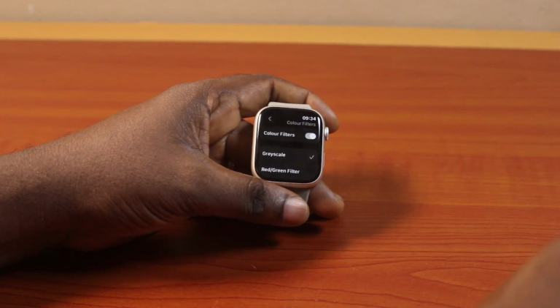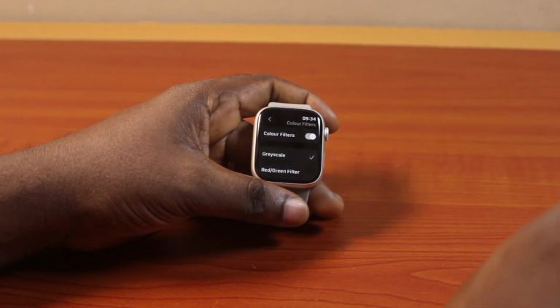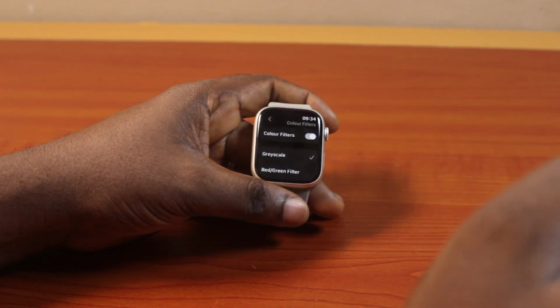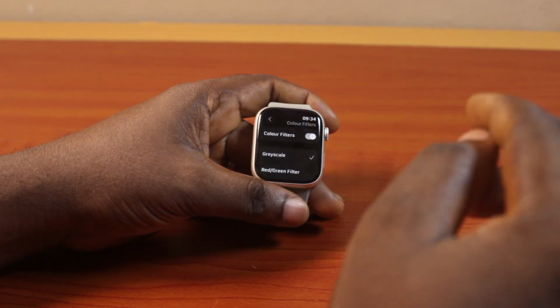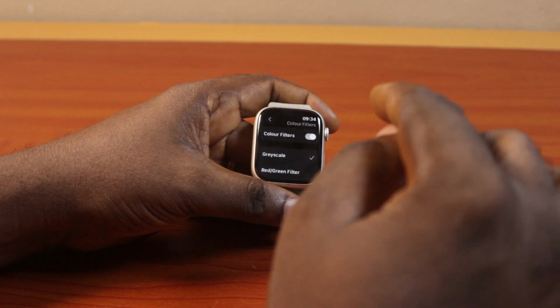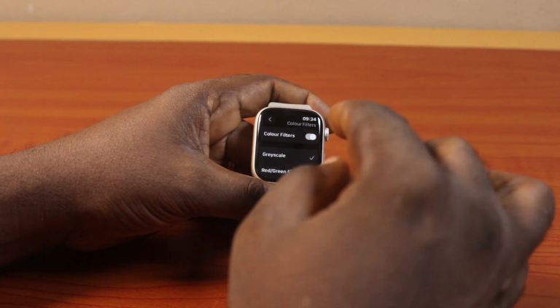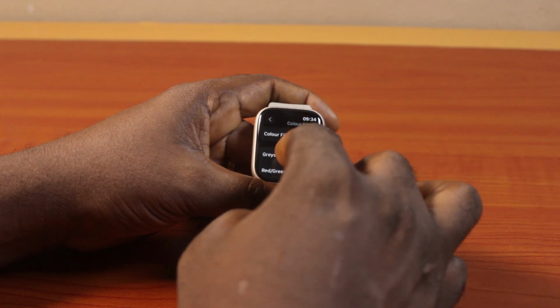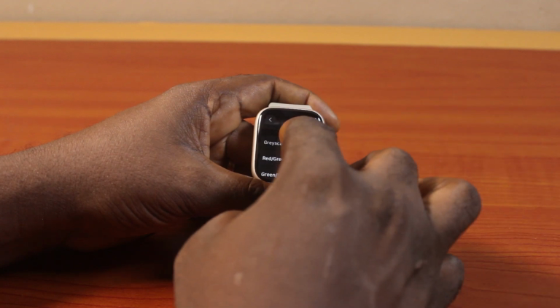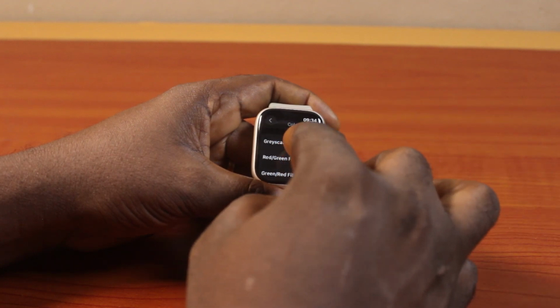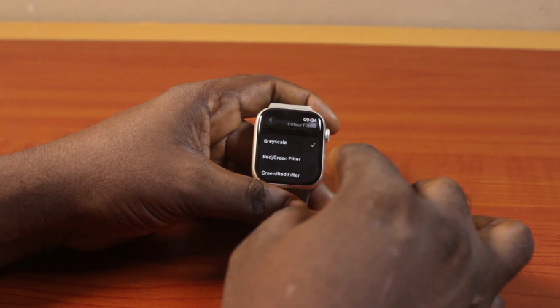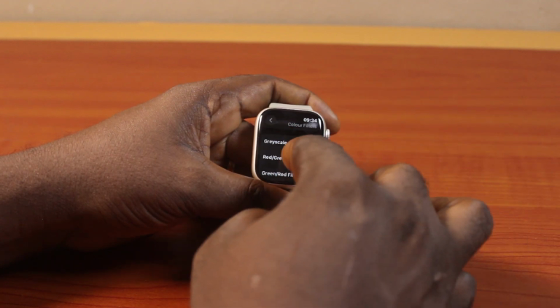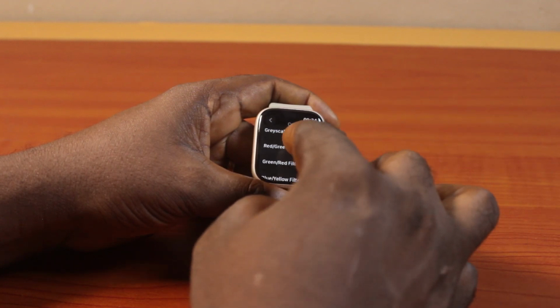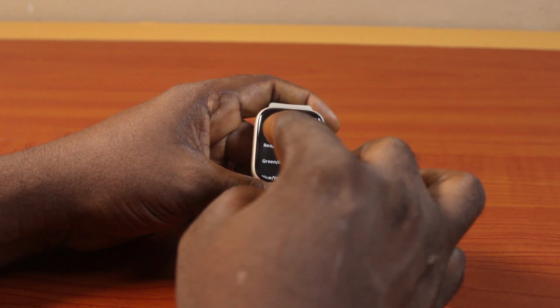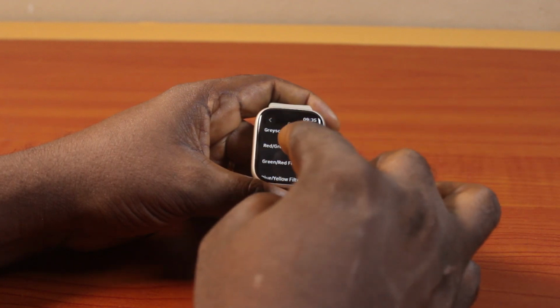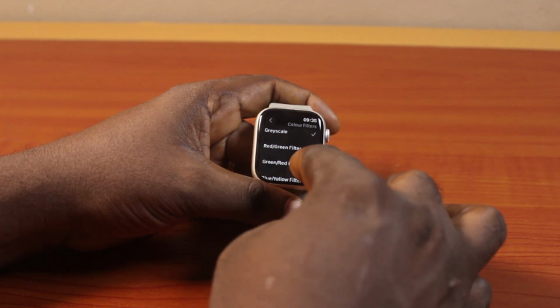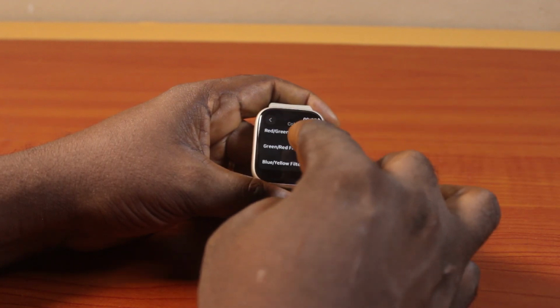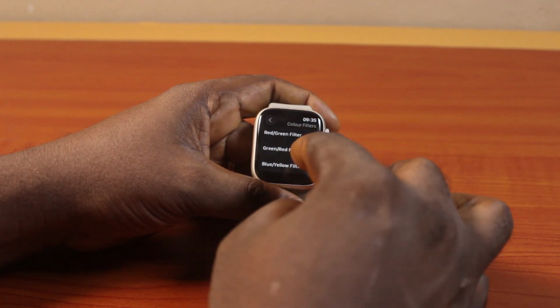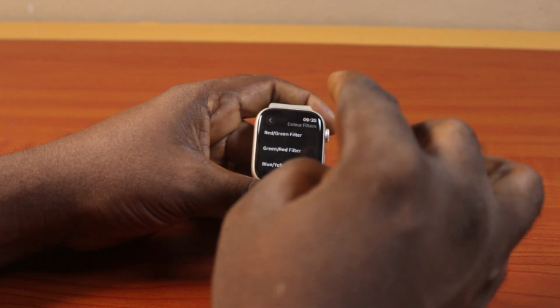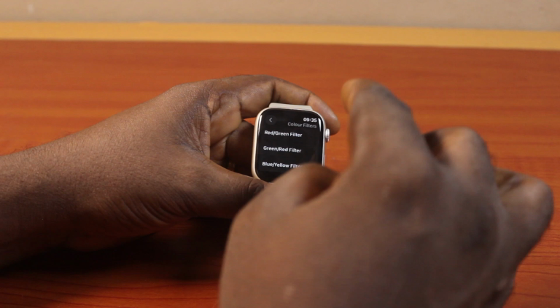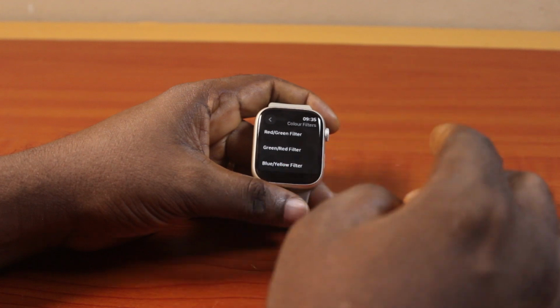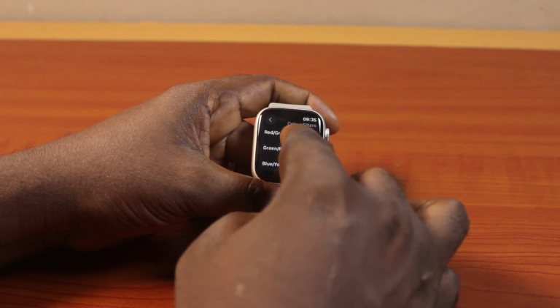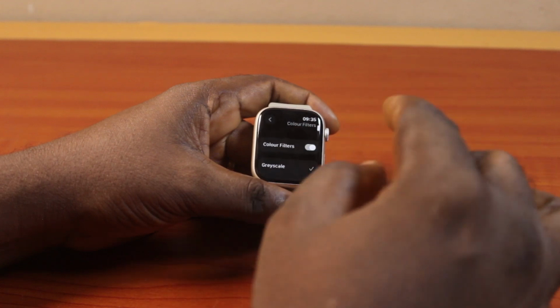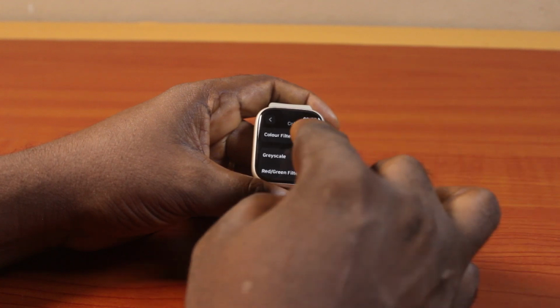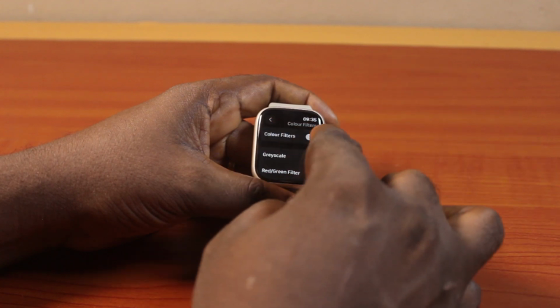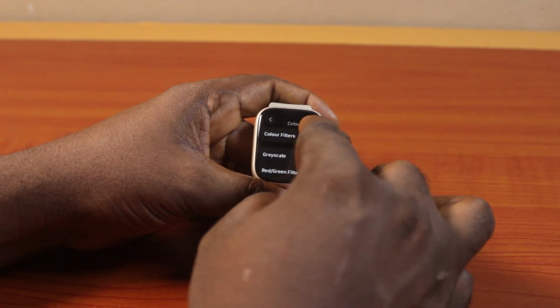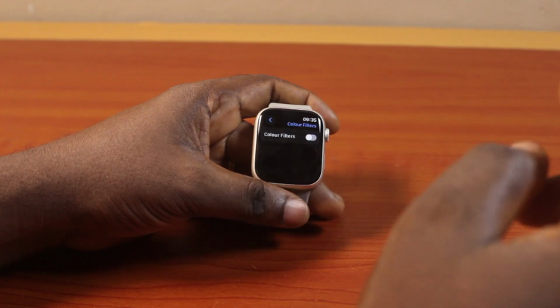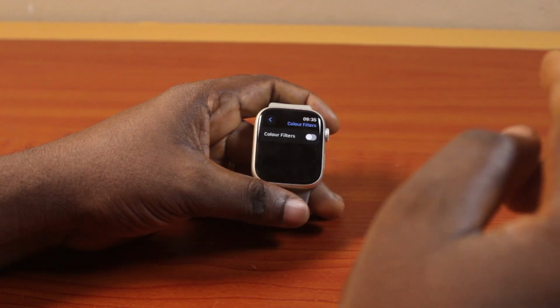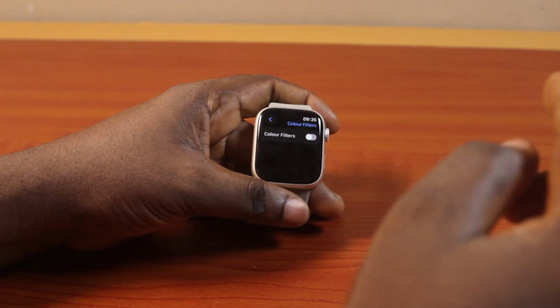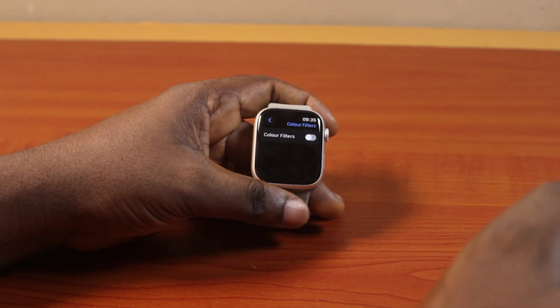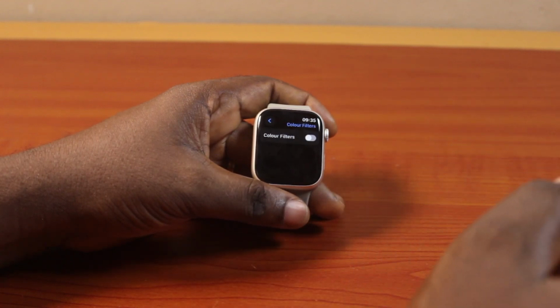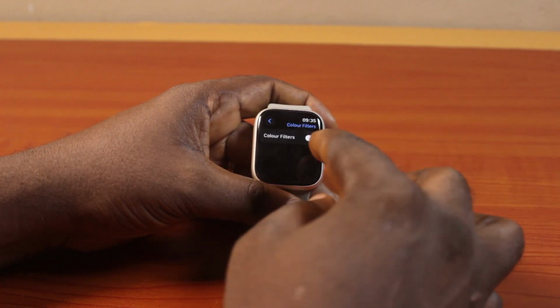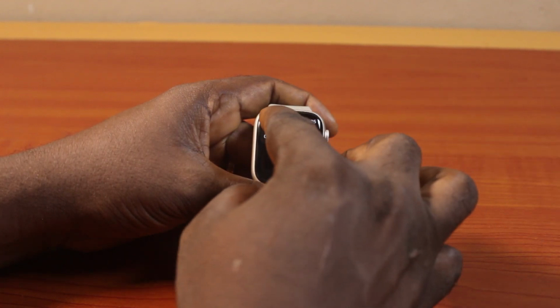Then under Color Filters, you can either choose between red and green filter, green and red filter, or blue and yellow filter, or just turn off Color Filters to disable the grayscale on your Apple Watch.